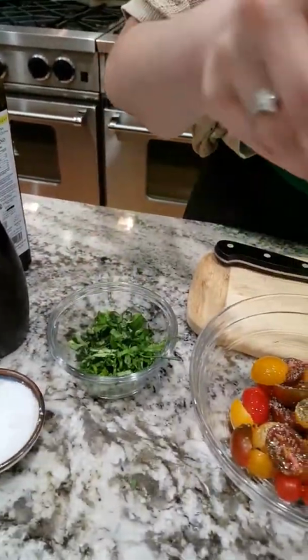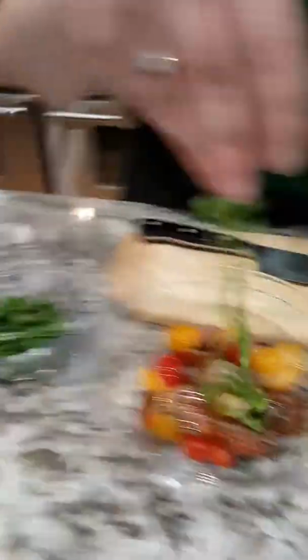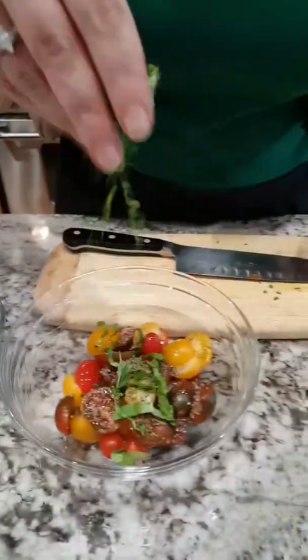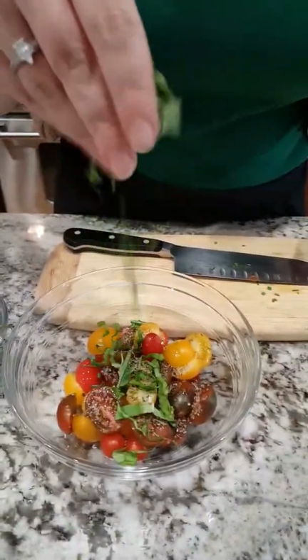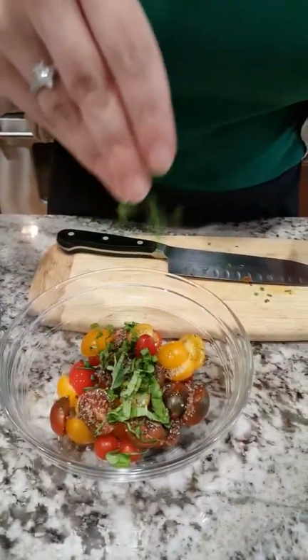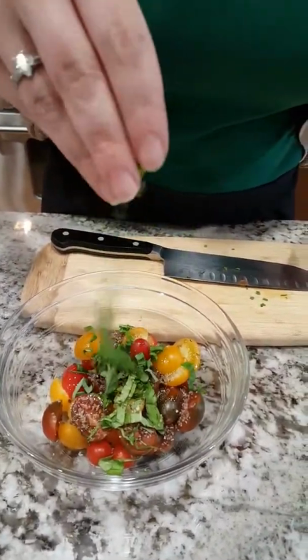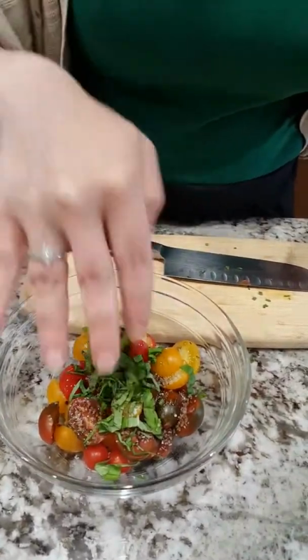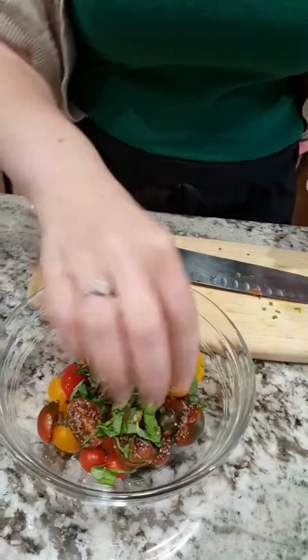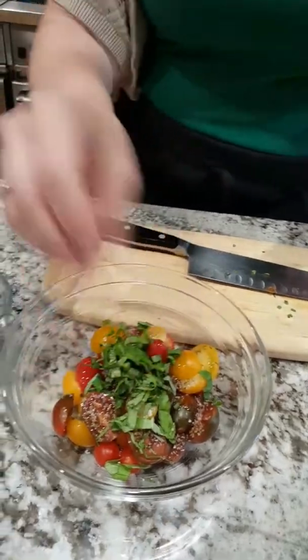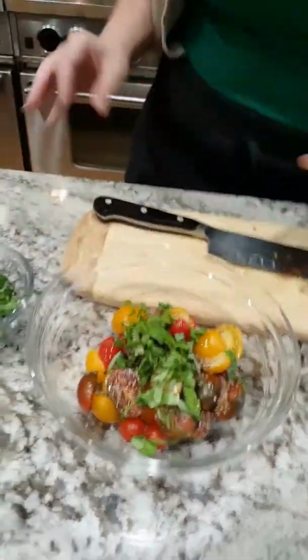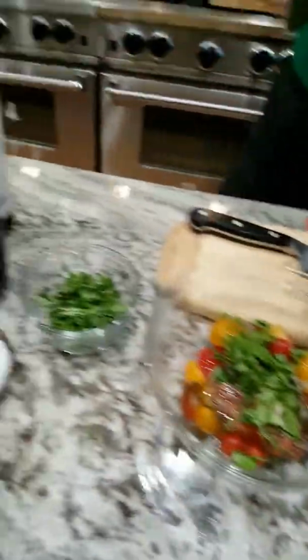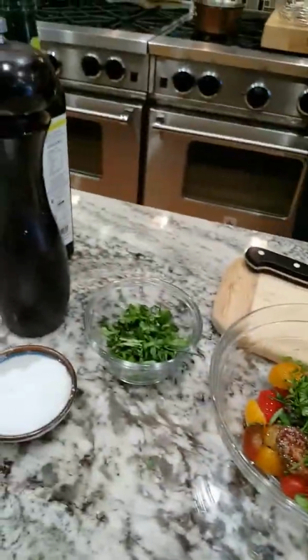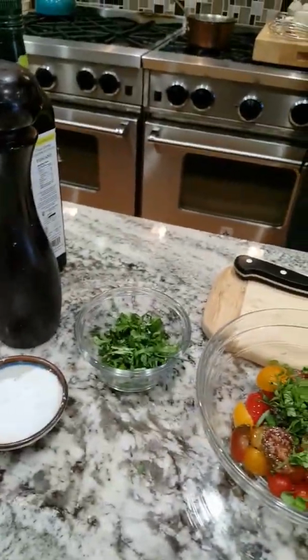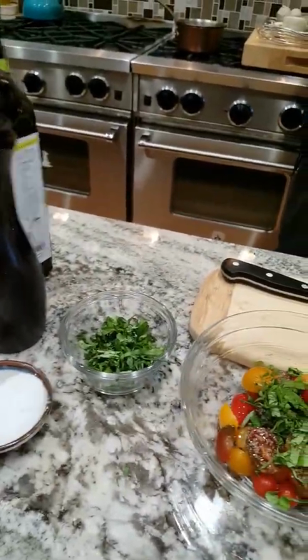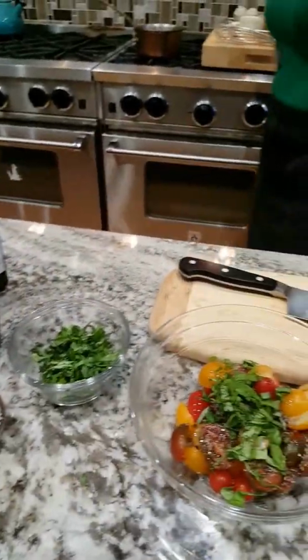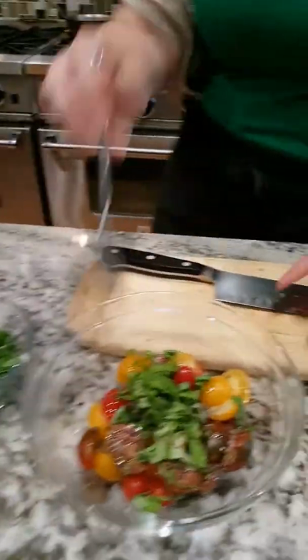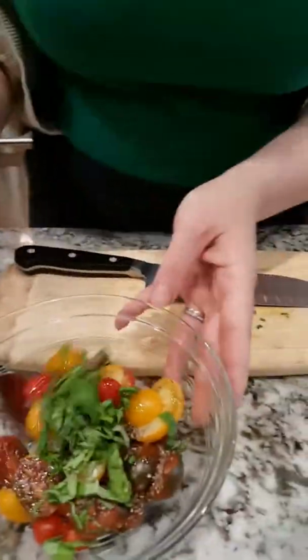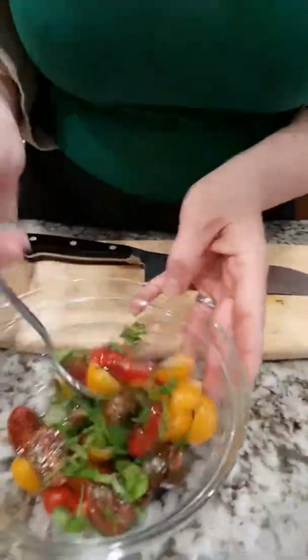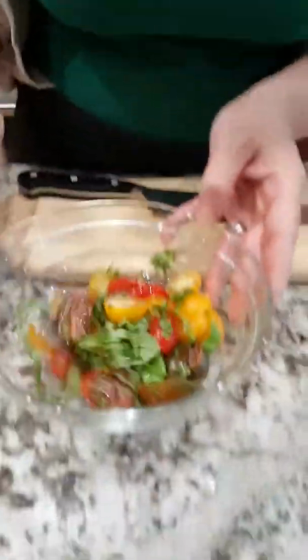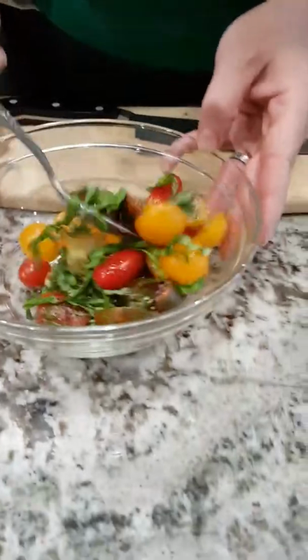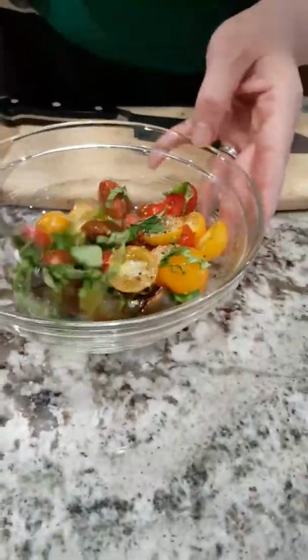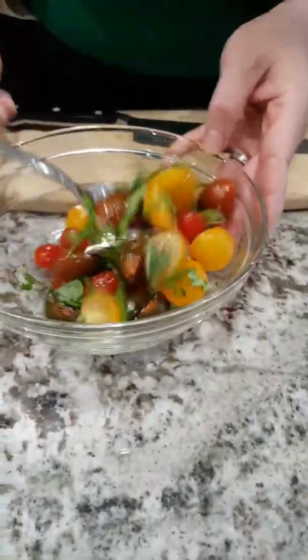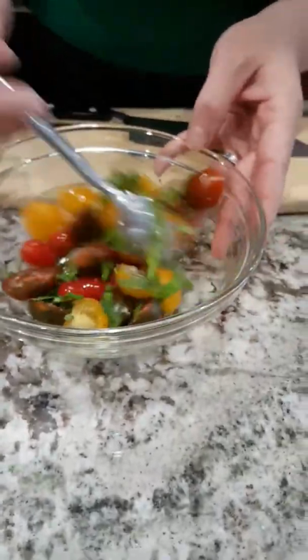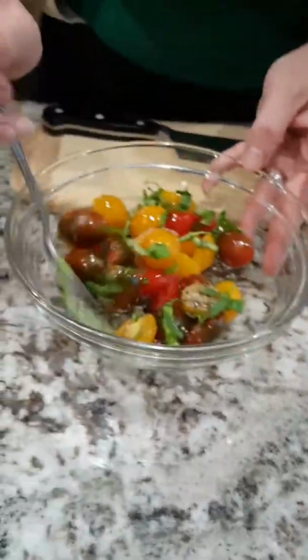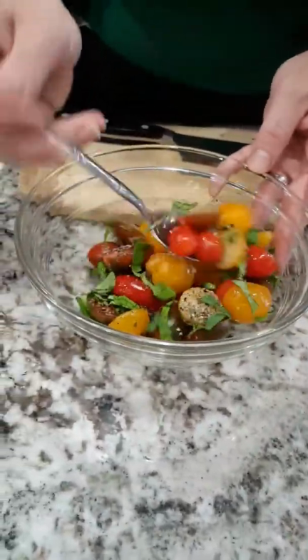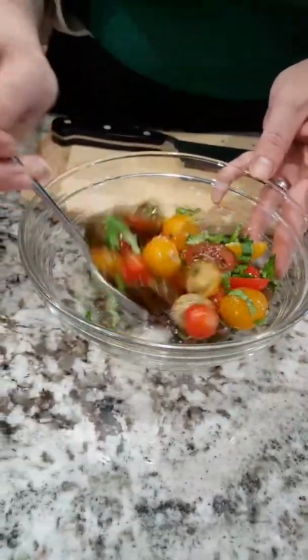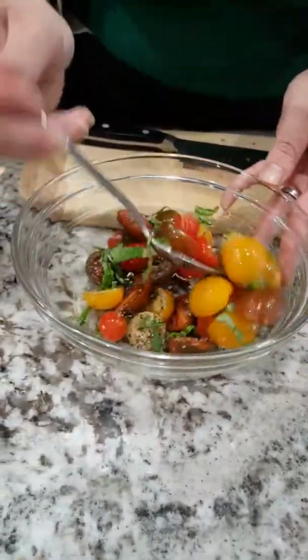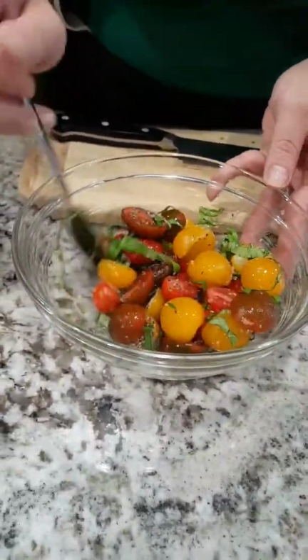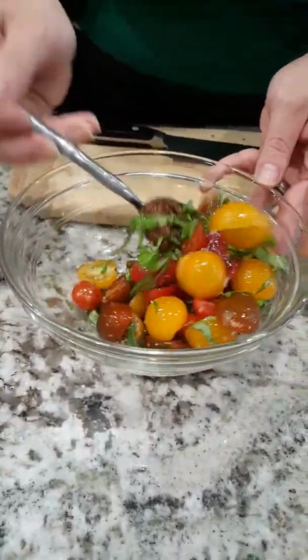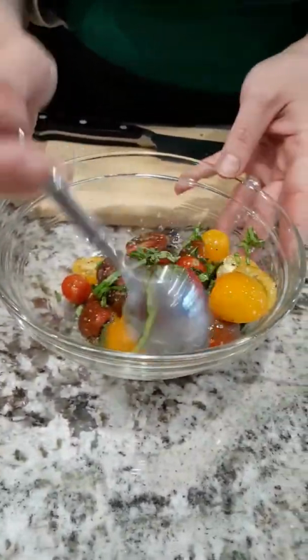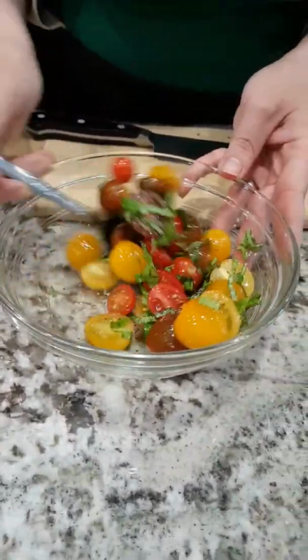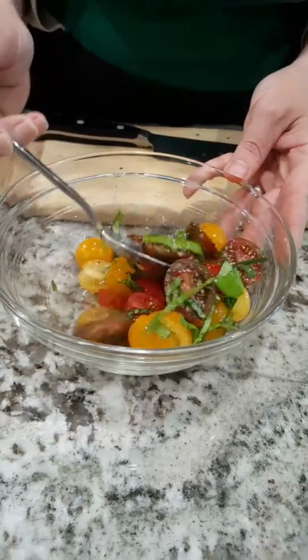And then of course your fresh herbs — we did have the three kinds. Tomatoes get the chives, they get oregano, they get basil, and those are just going to get a quick stir. Then they're going to hang out while we make the polenta. As I said, dinner will be ready in just a flash.